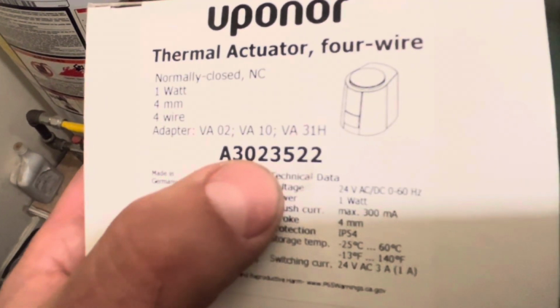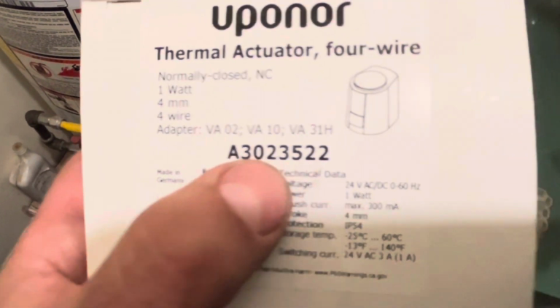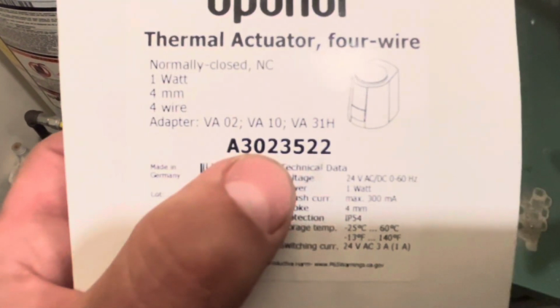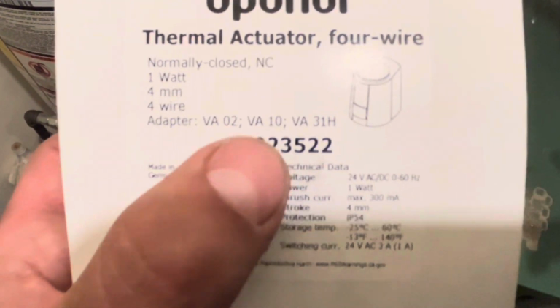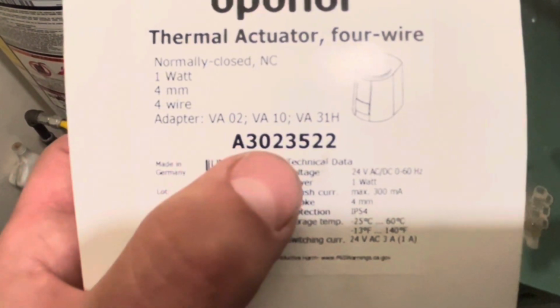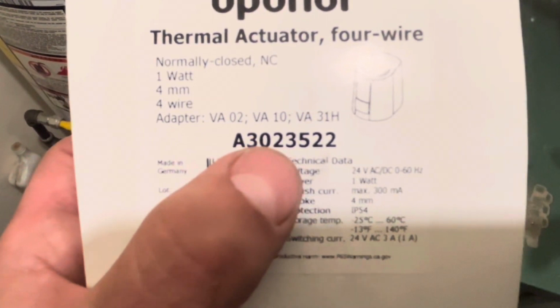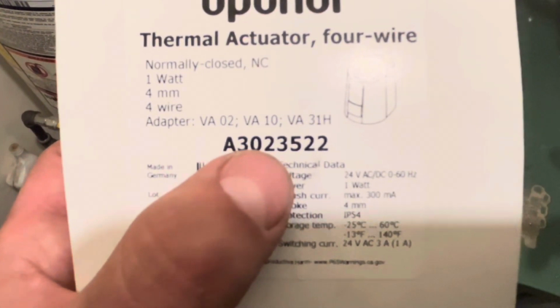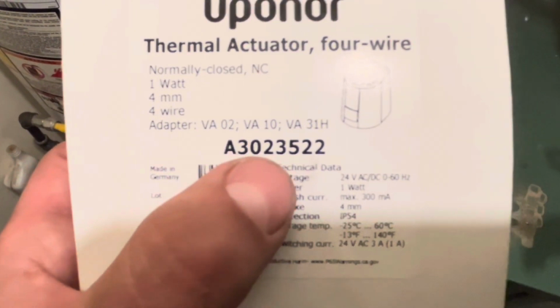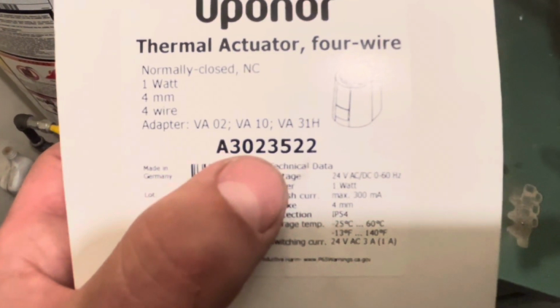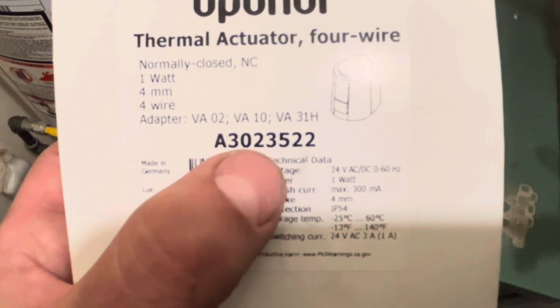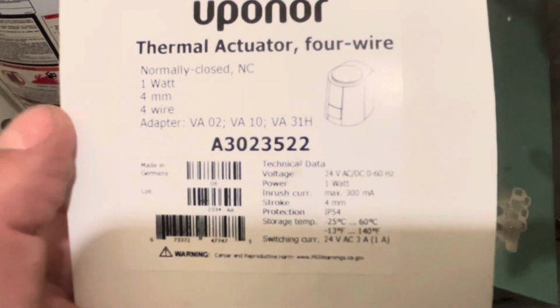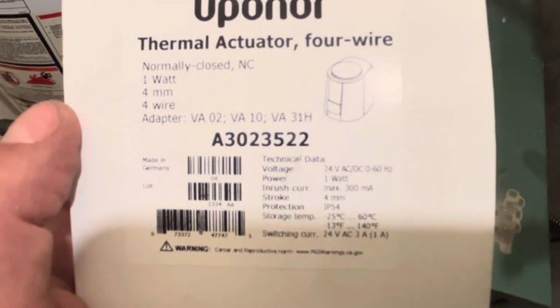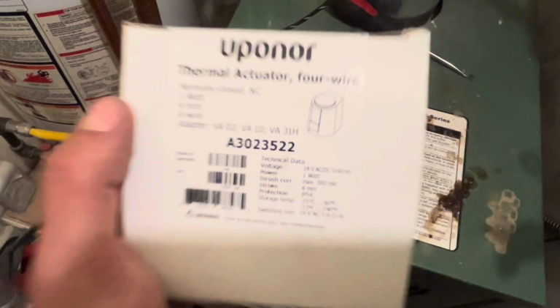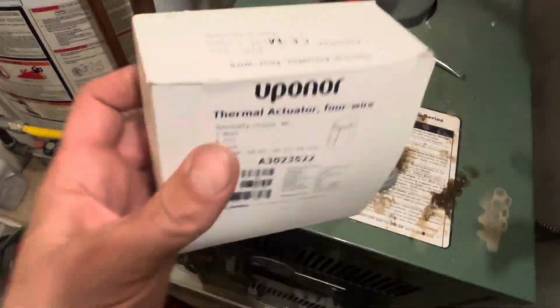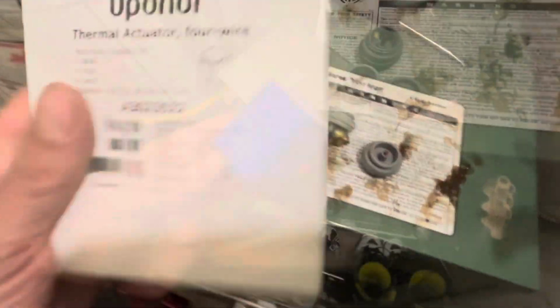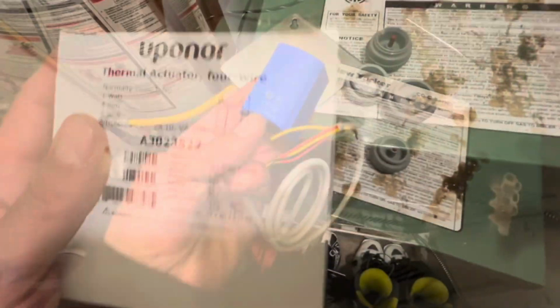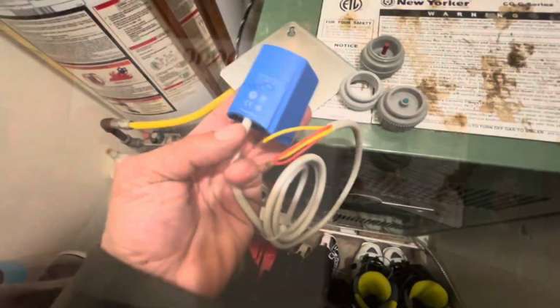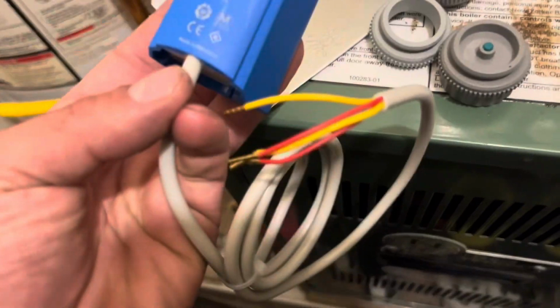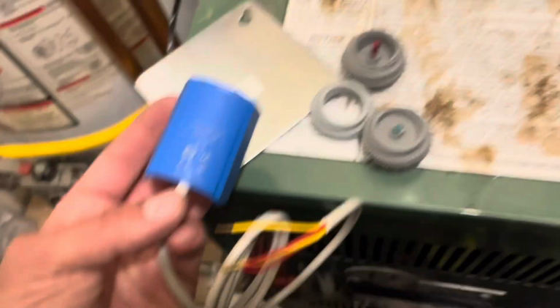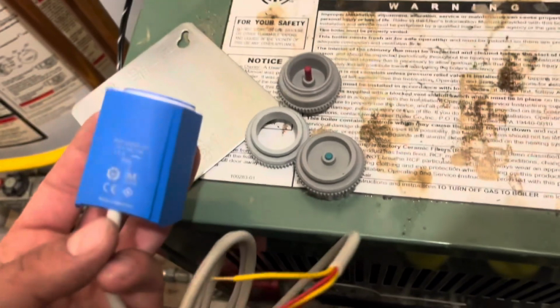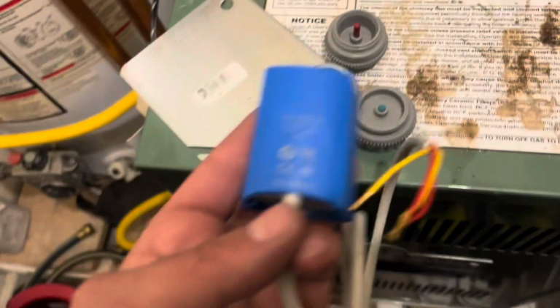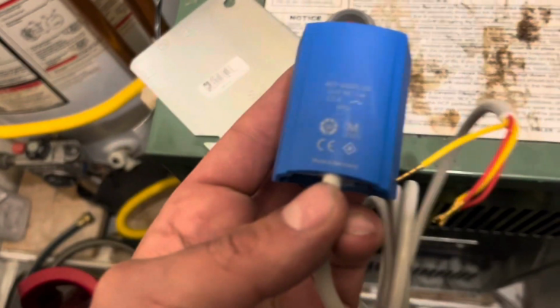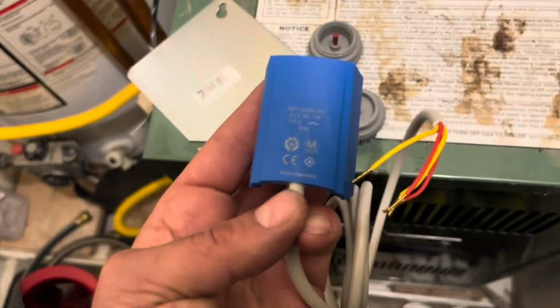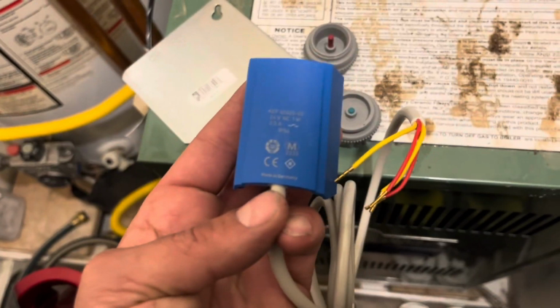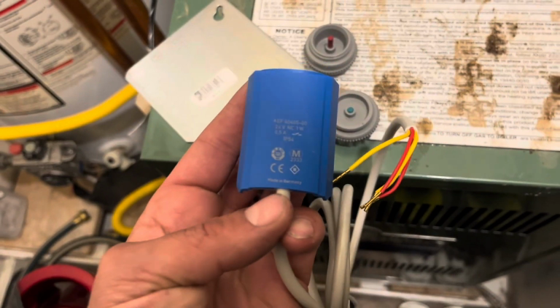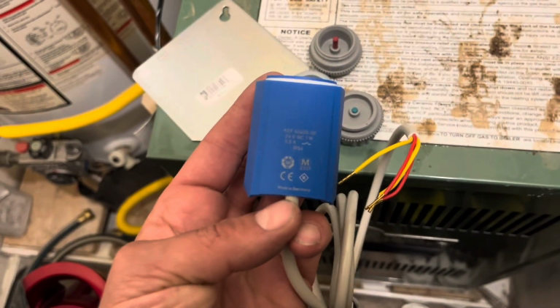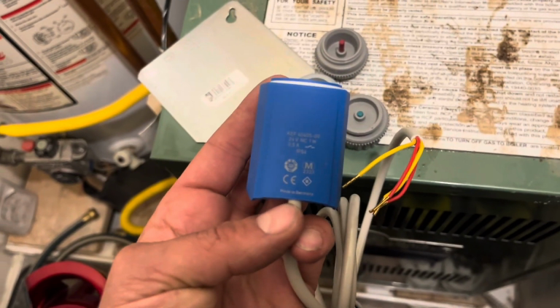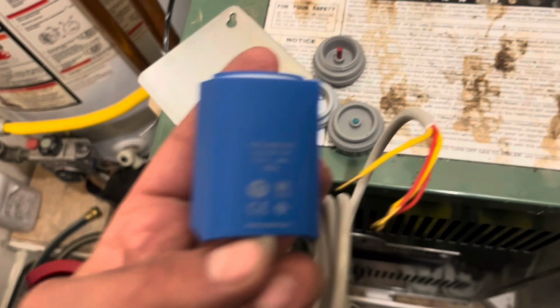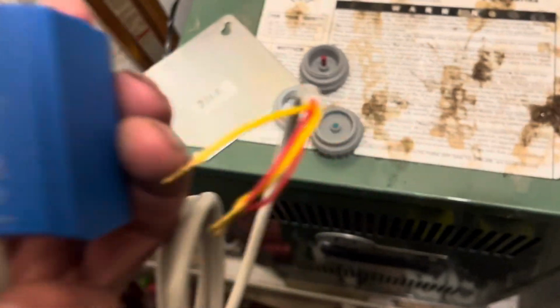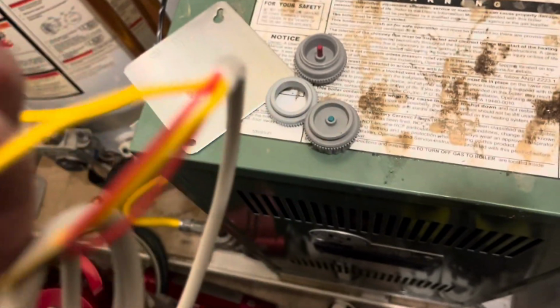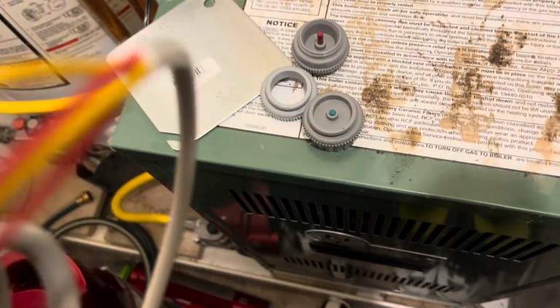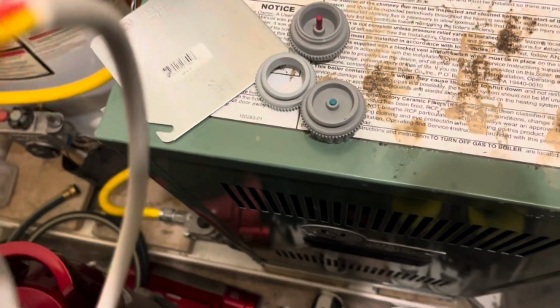This is the model number: A3023522. The old model number was A301. So this is the updated actuator — it works just the same, just a little bit different design.